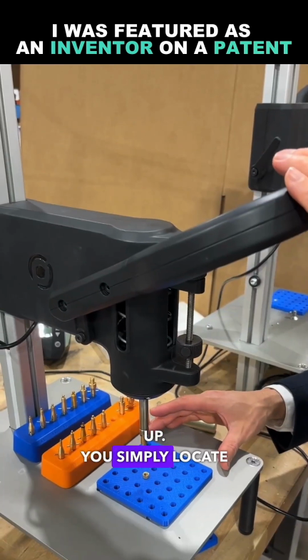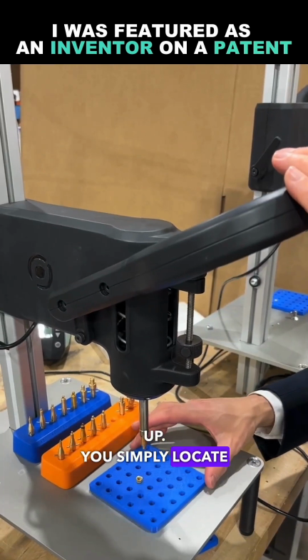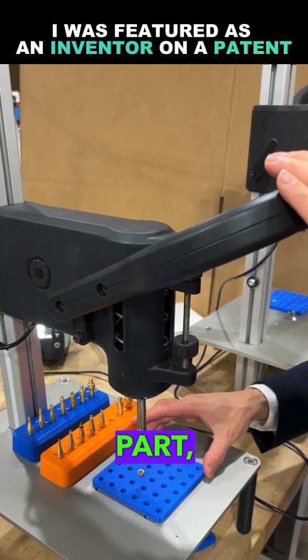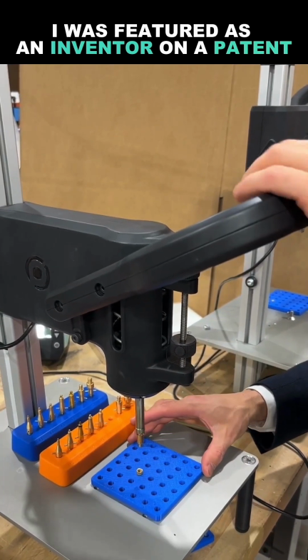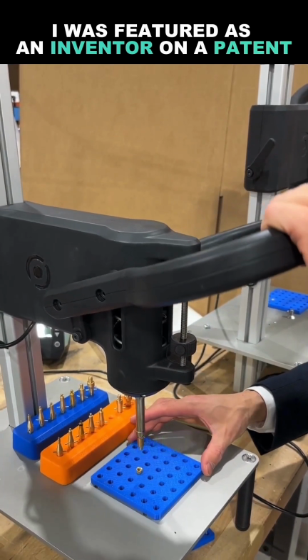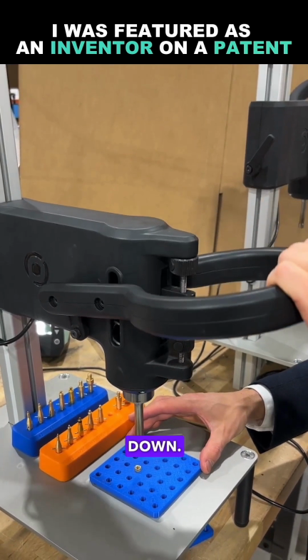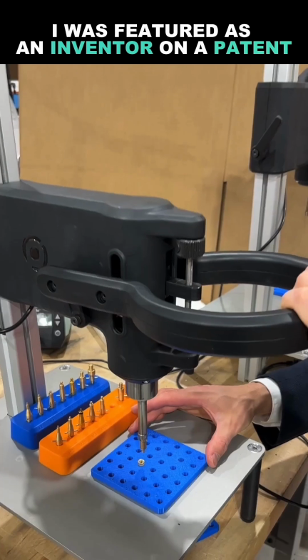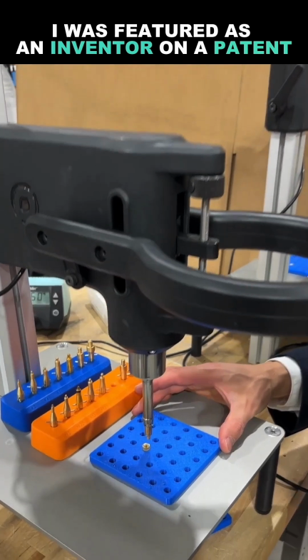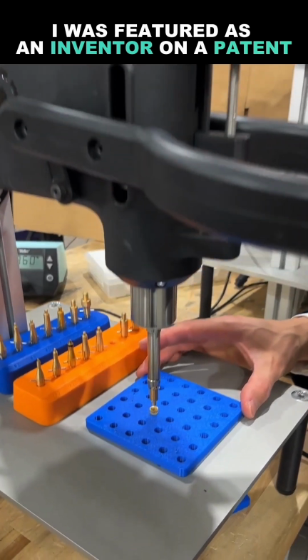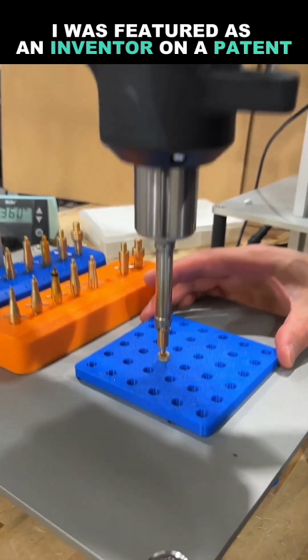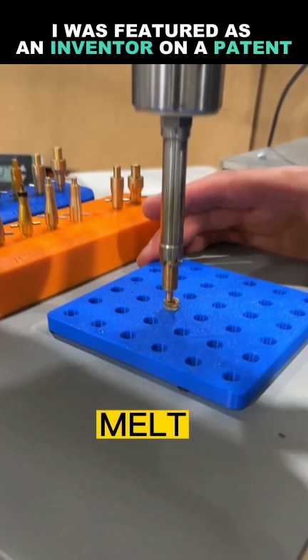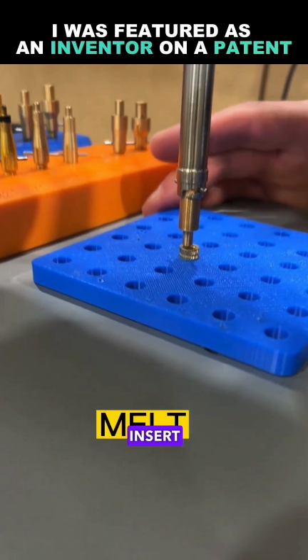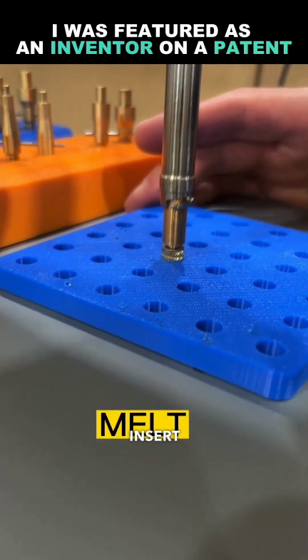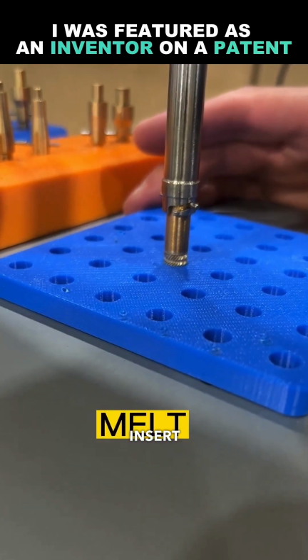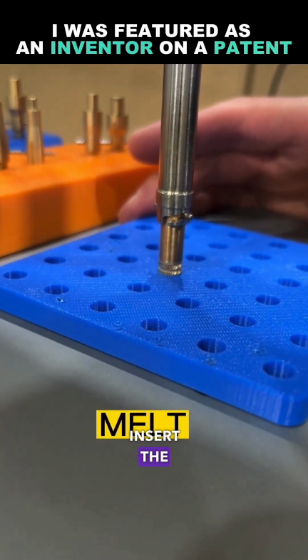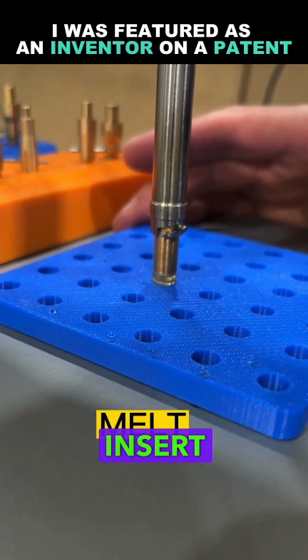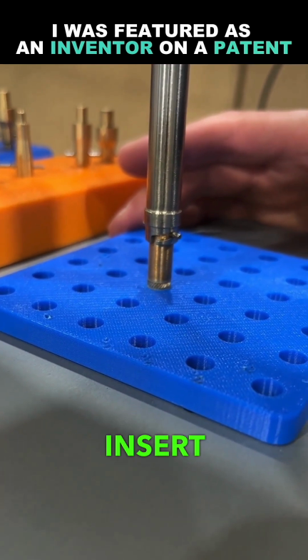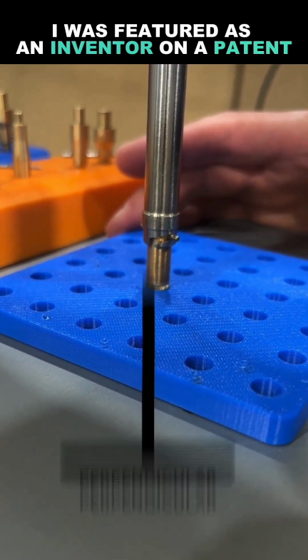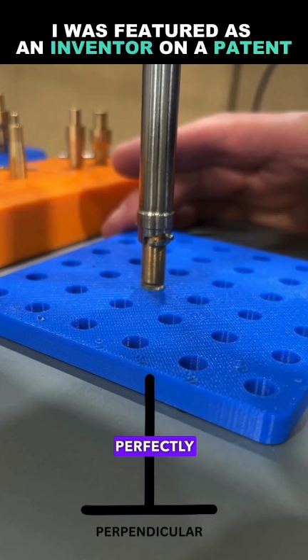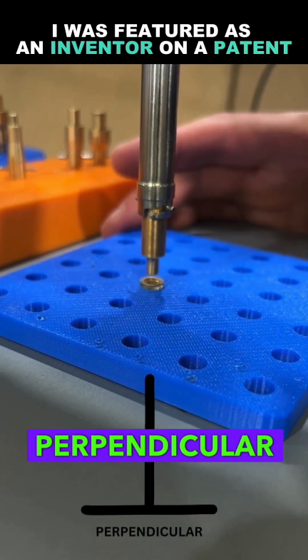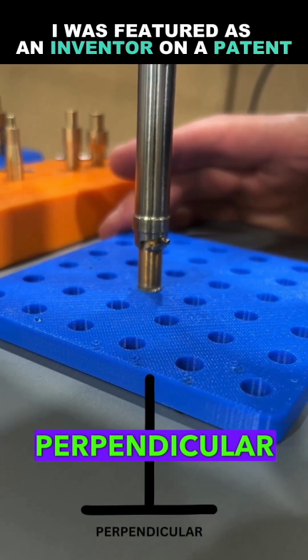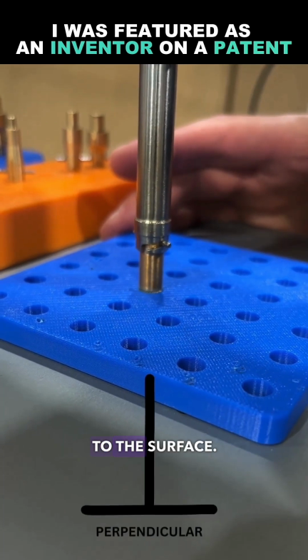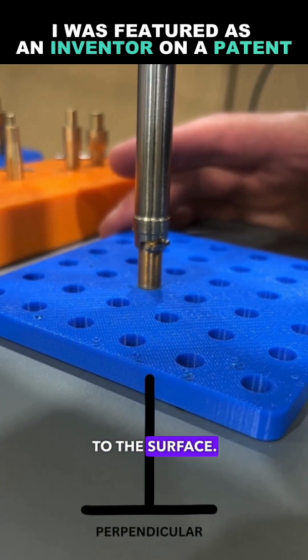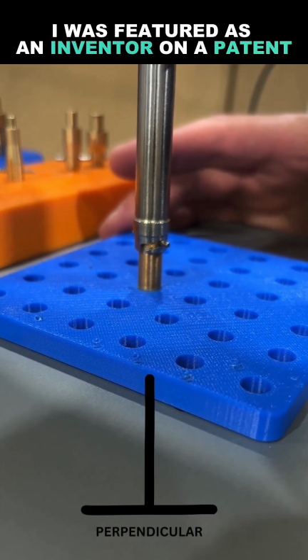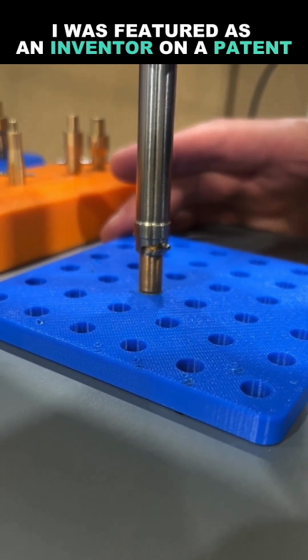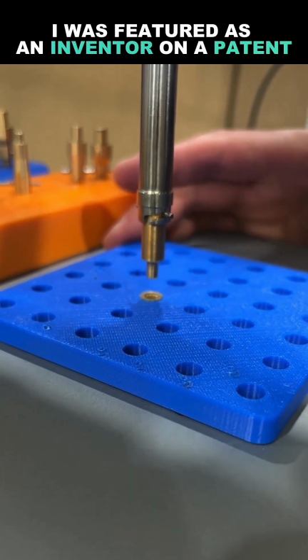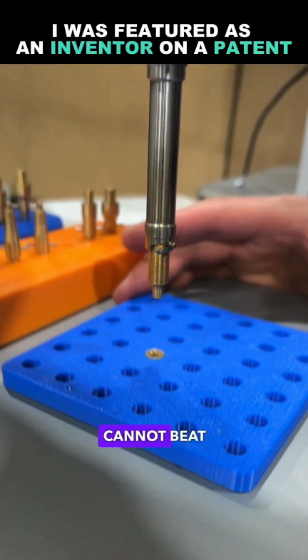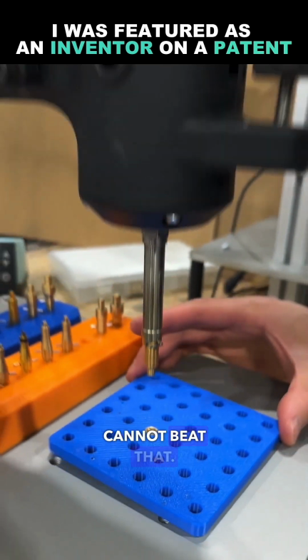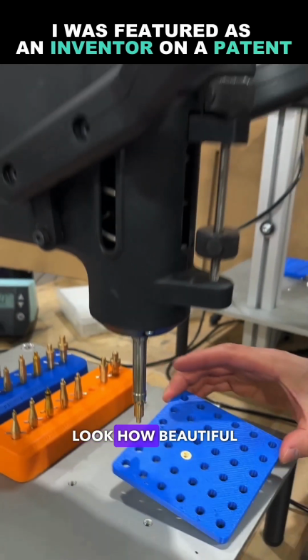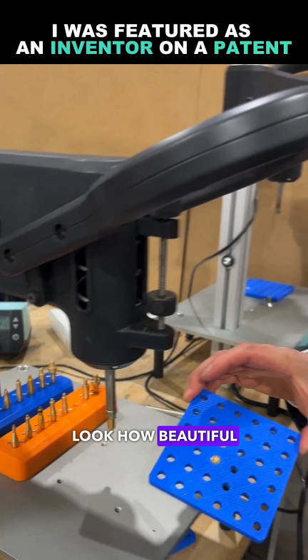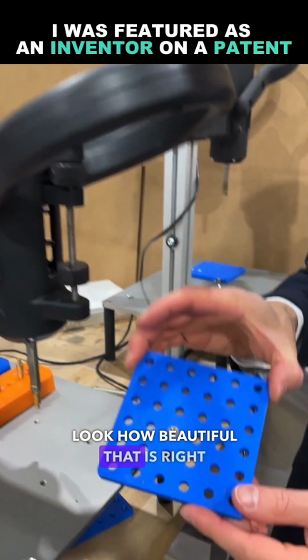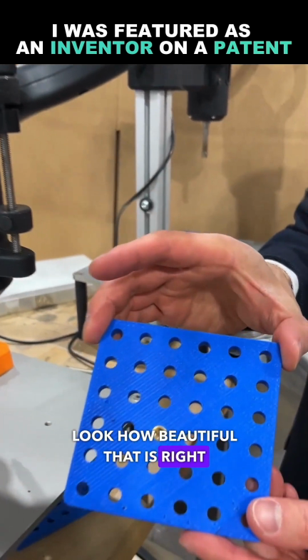You simply look at your part, pull the handle down, and you will insert the heat insert perfectly perpendicular to the surface. You cannot beat that. Look how beautiful that is right here.